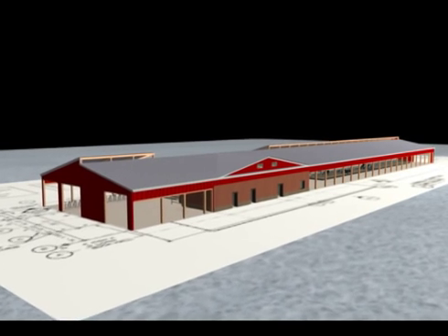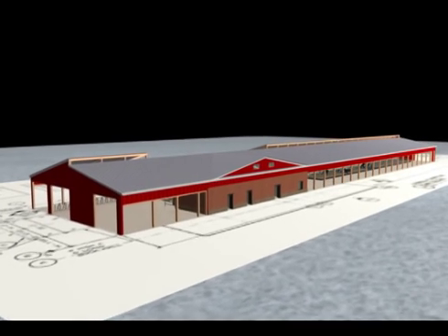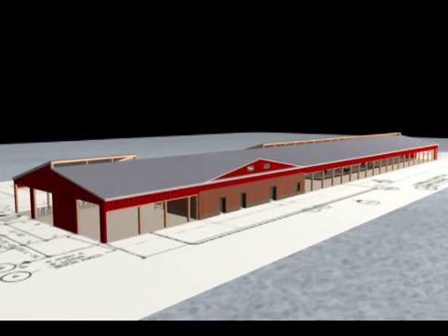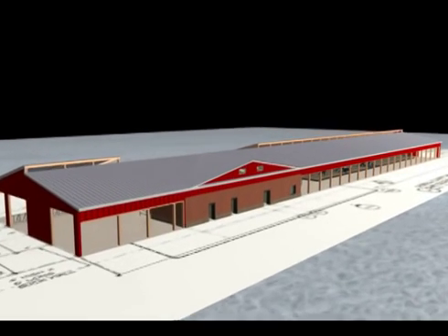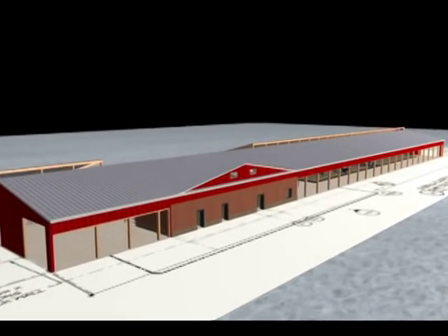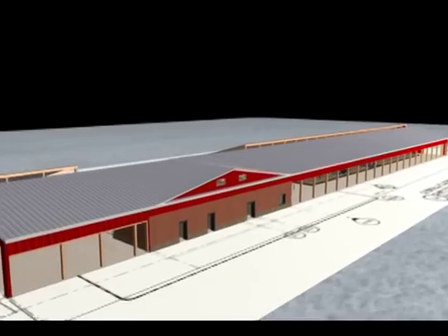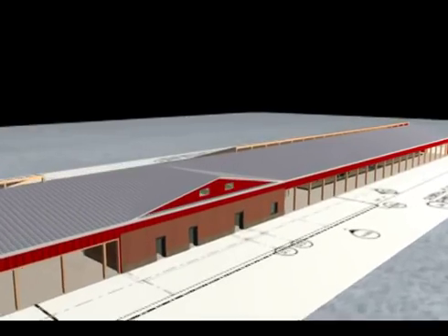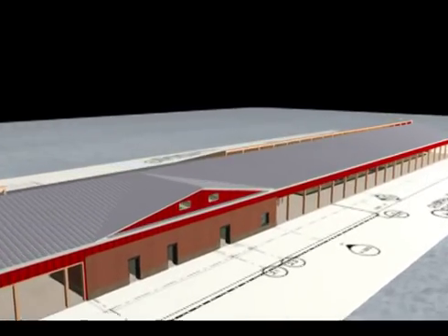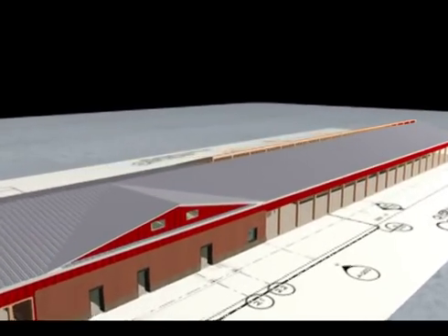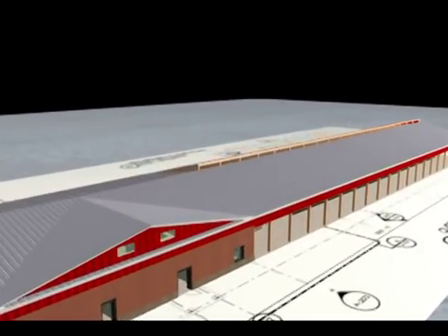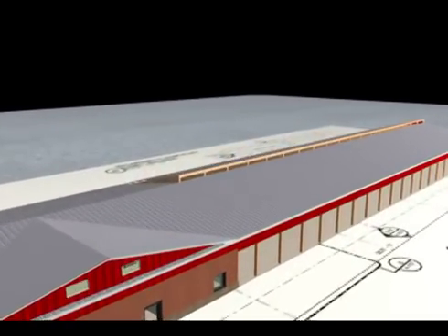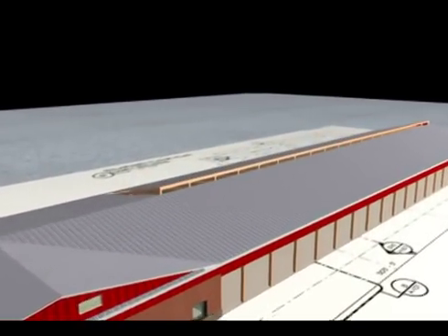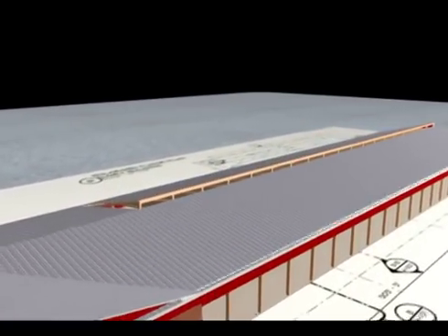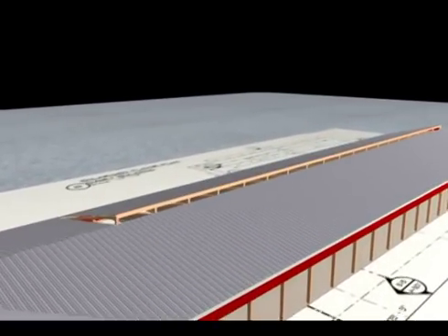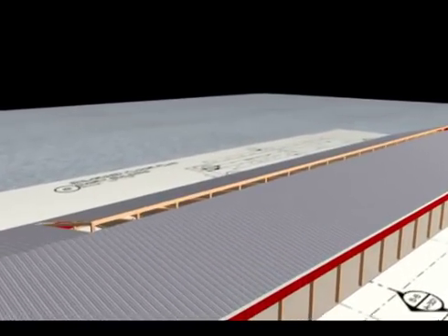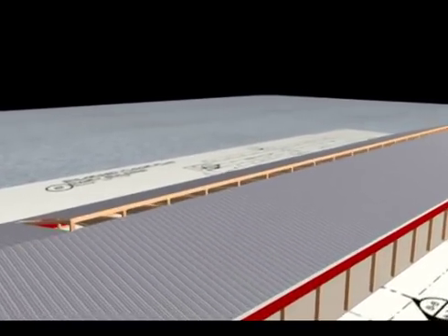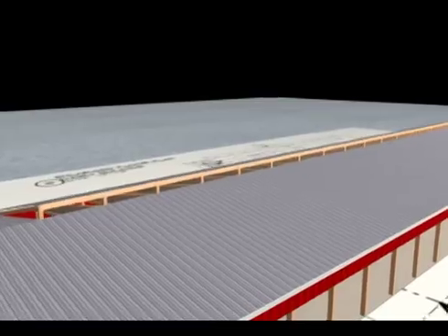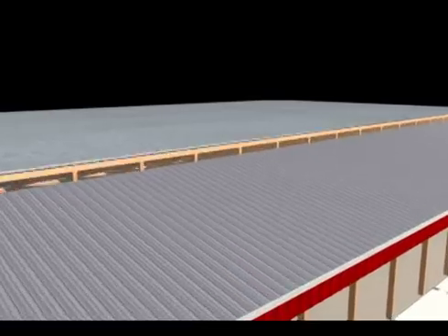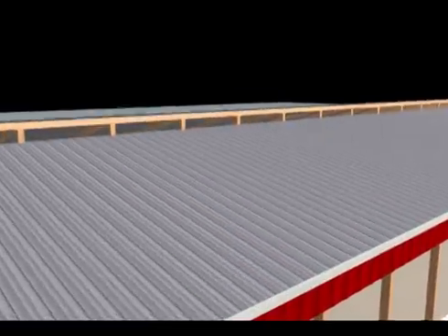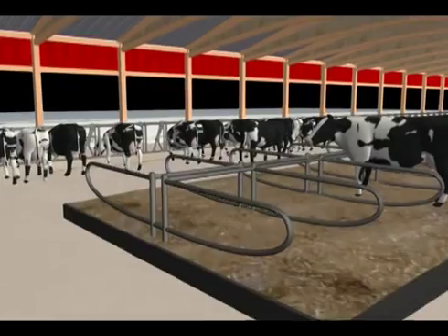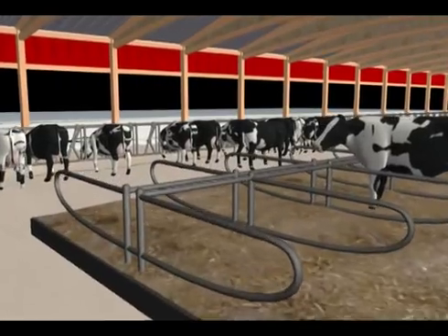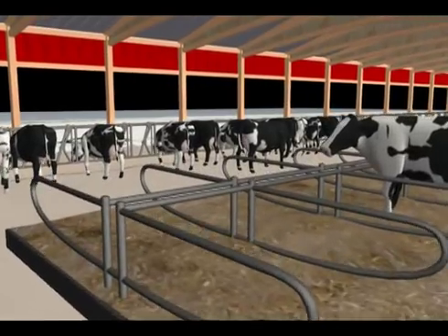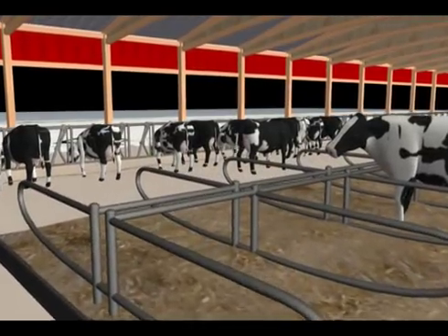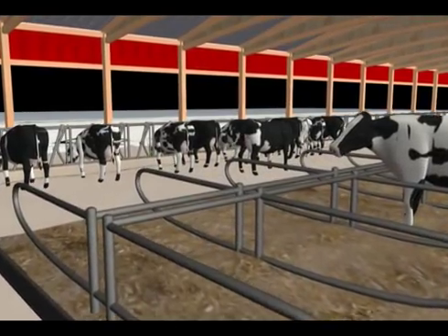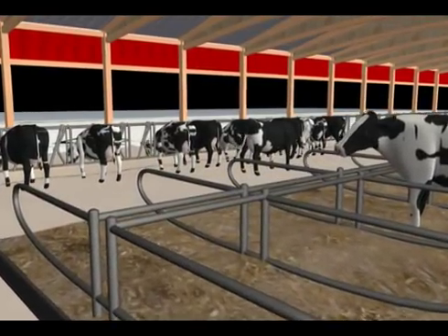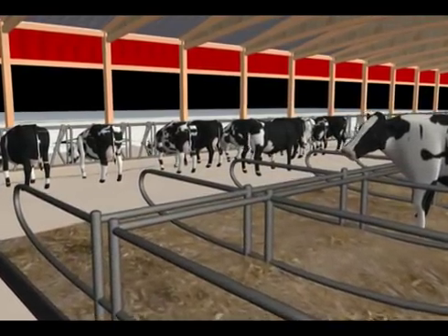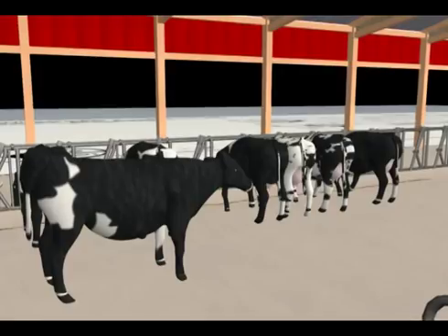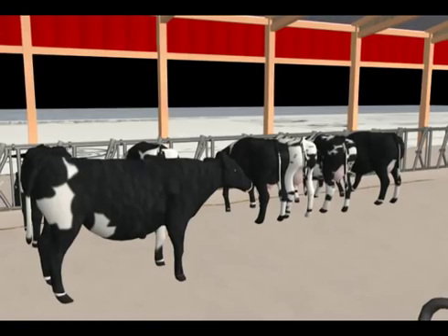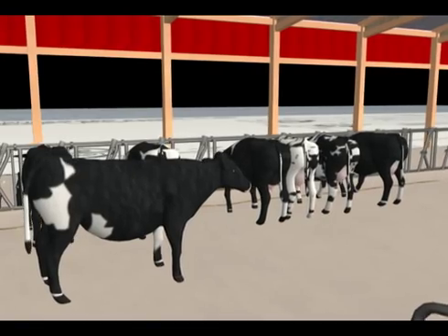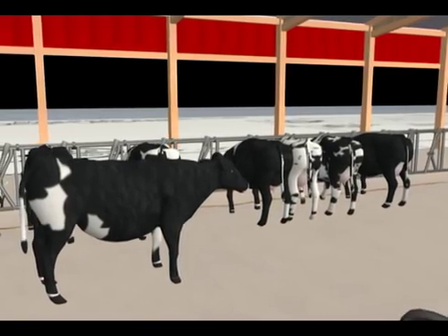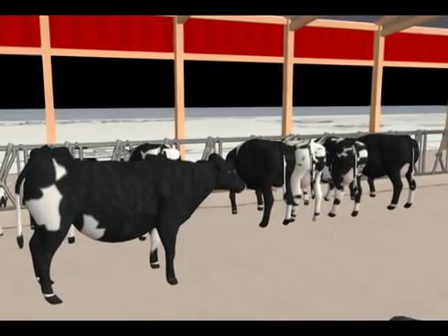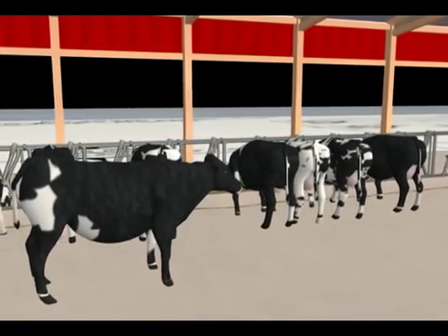The COSA facility will include a free stall barn that will house a herd of 60 organic dairy cows. Alfred State is also retaining their conventional herd to give a diverse field of opportunities for its agriculture students to study both conventional and free stall management systems.